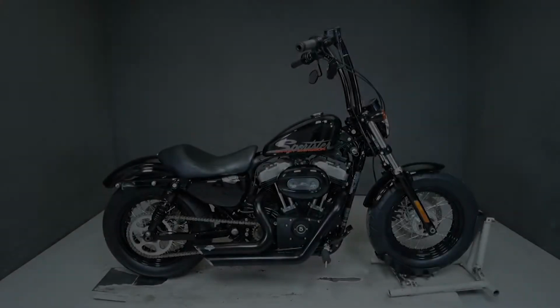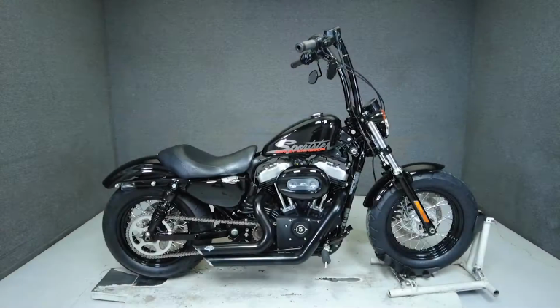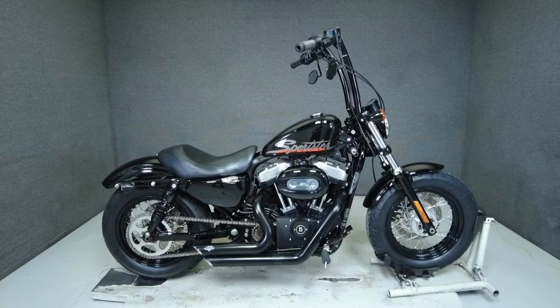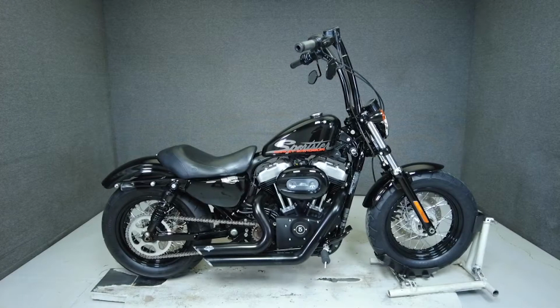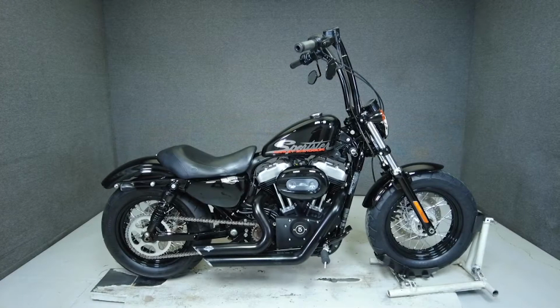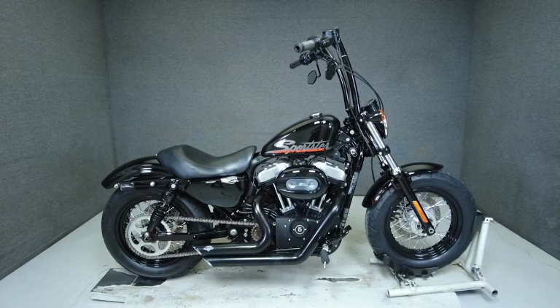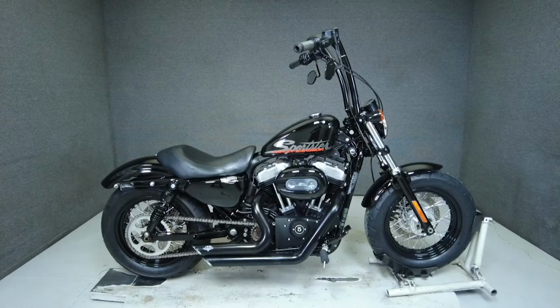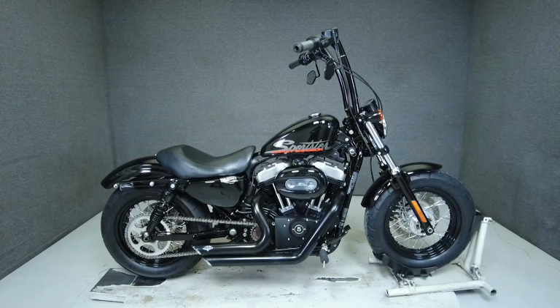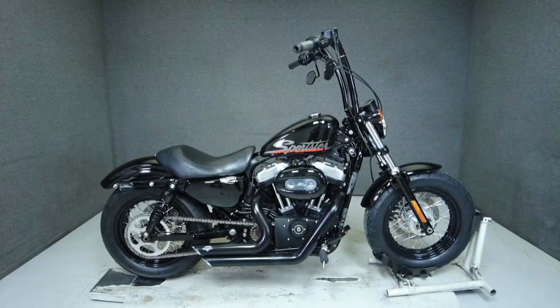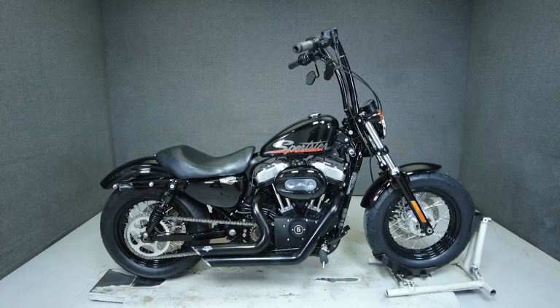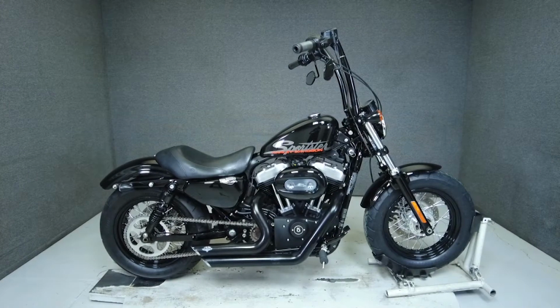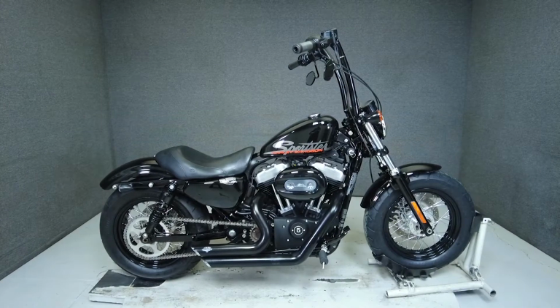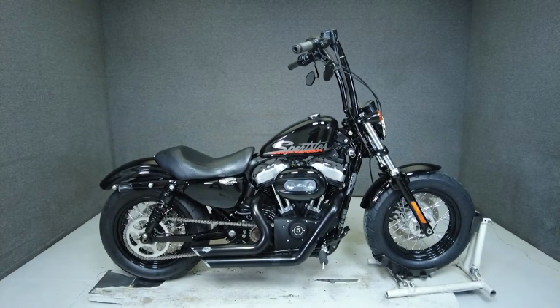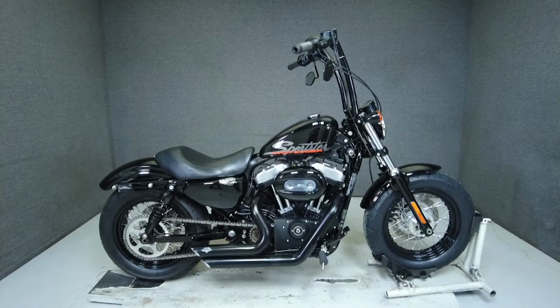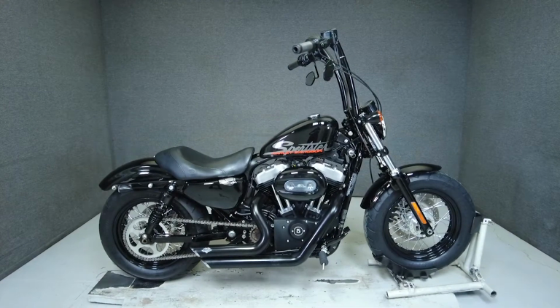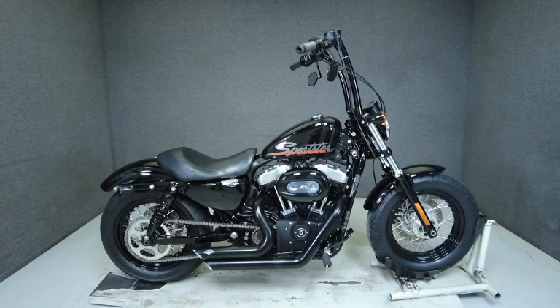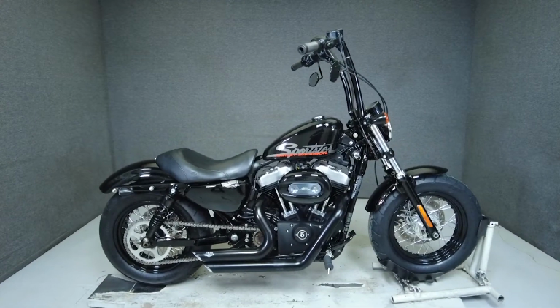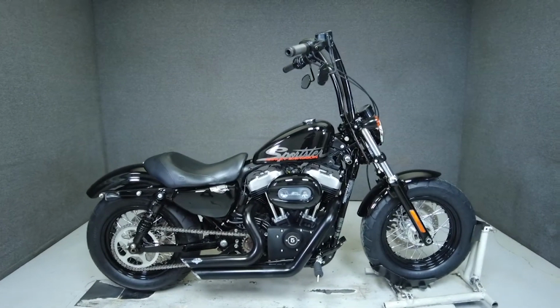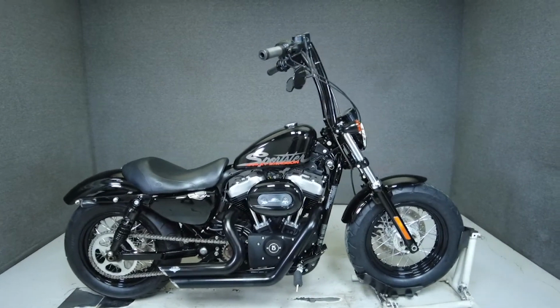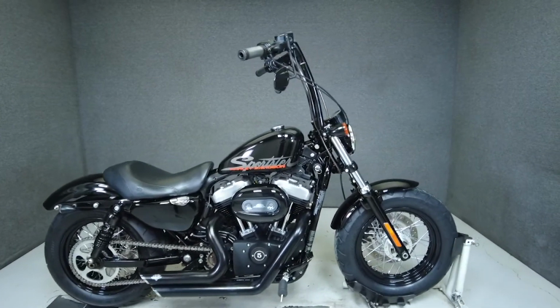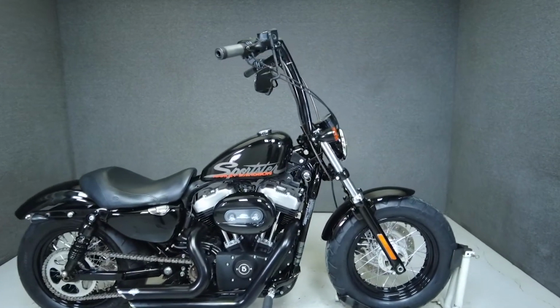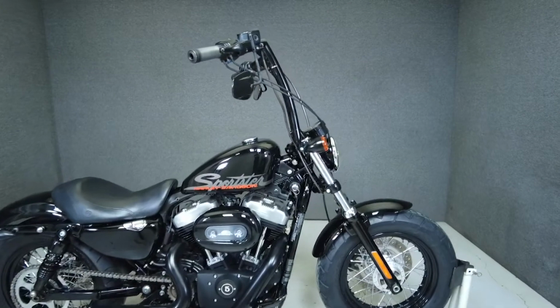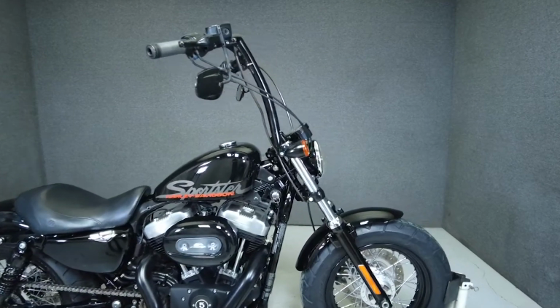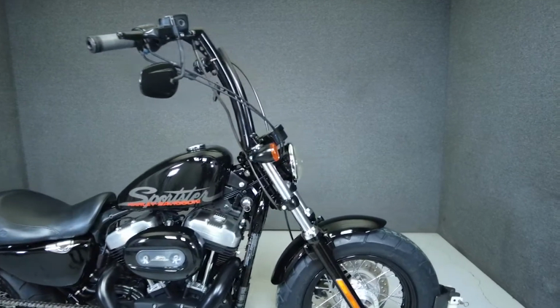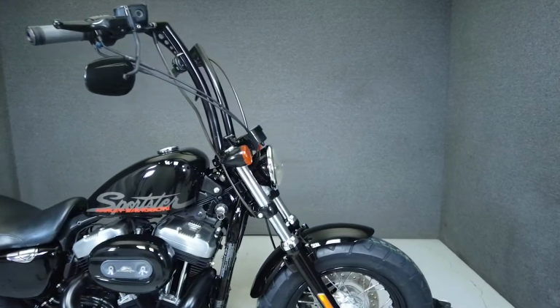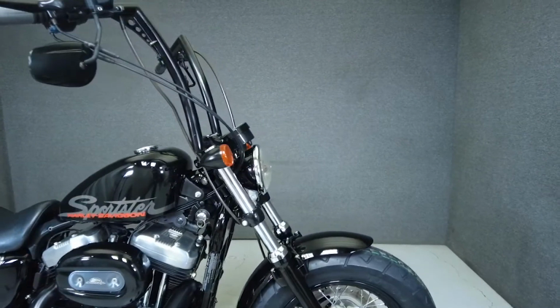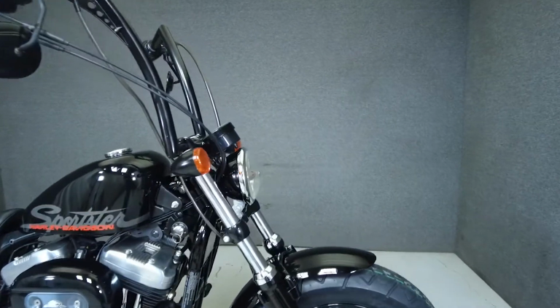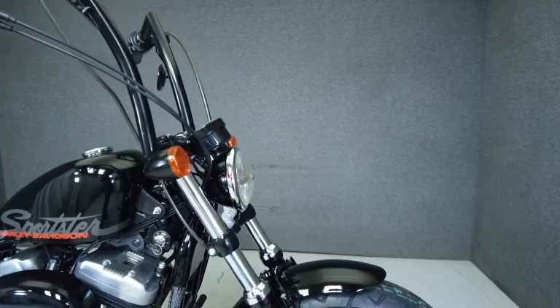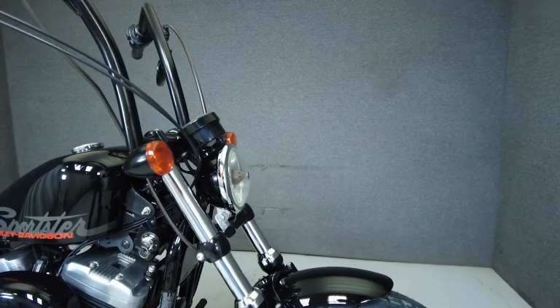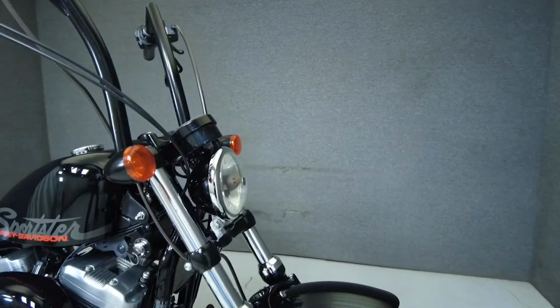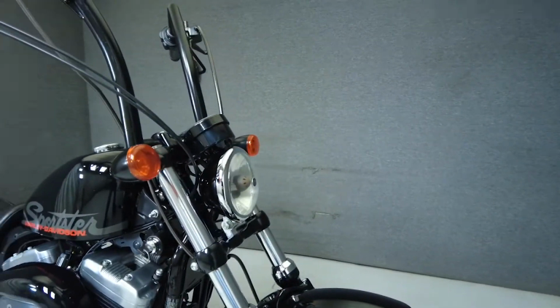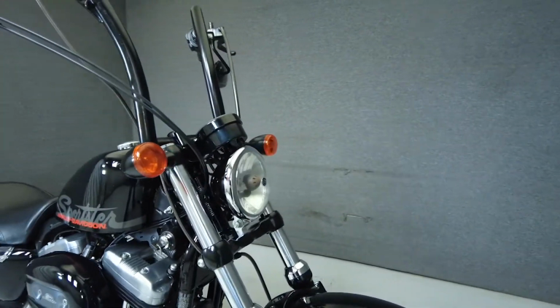Hey everyone, this is Keegan from National Power Sports. This 2011 Harley-Davidson Sportster 48 with 10,126 miles runs and runs well.